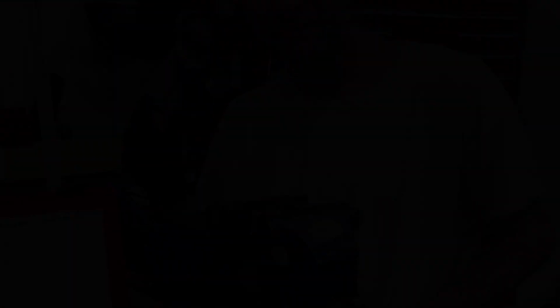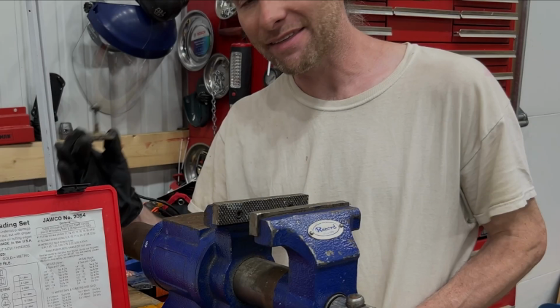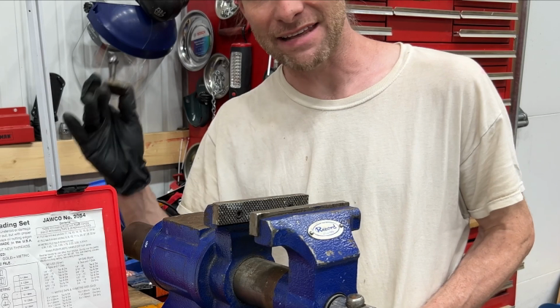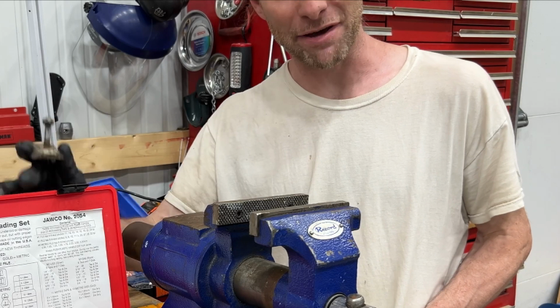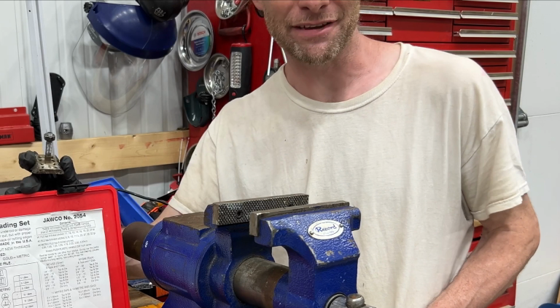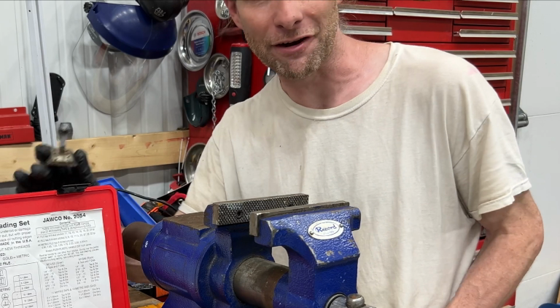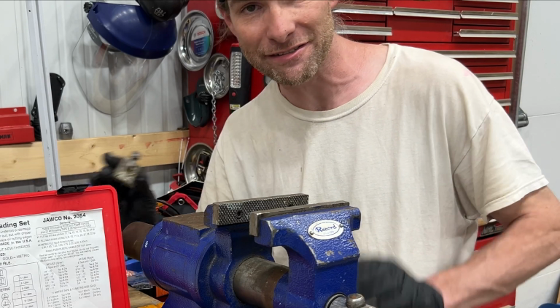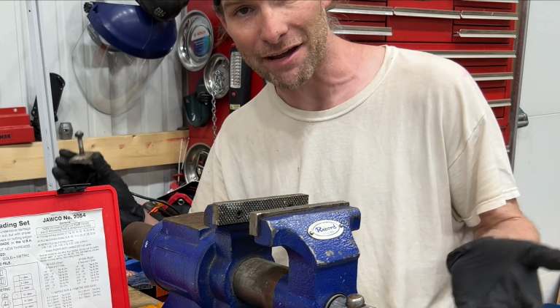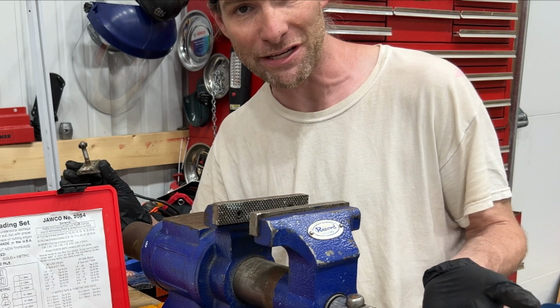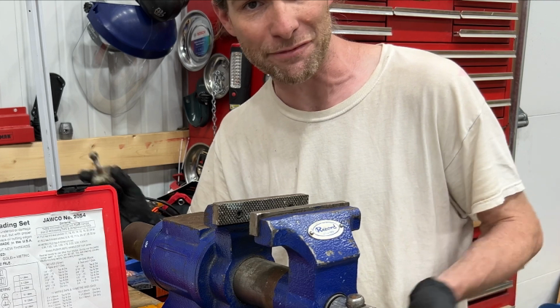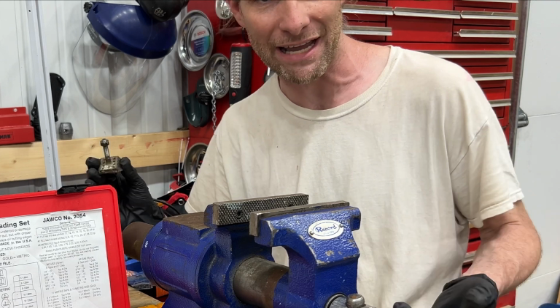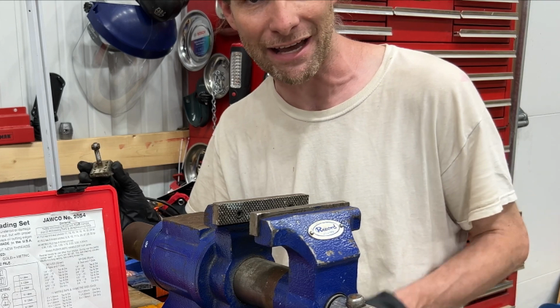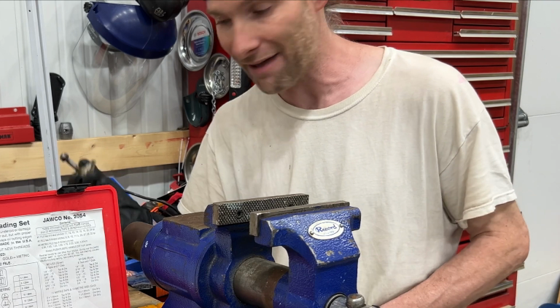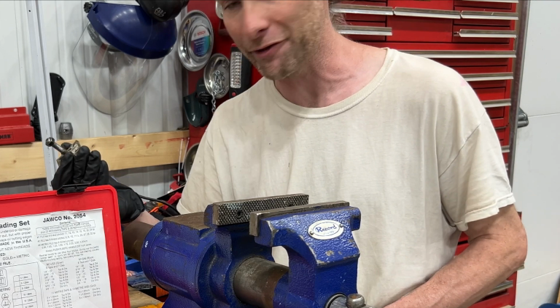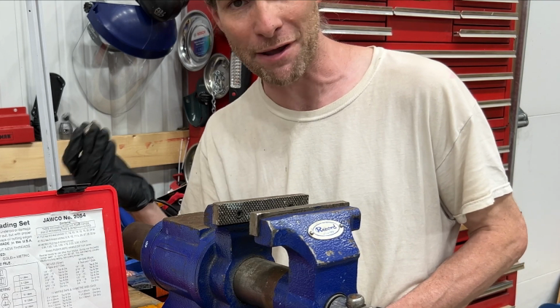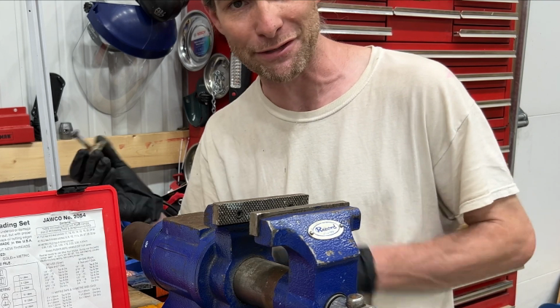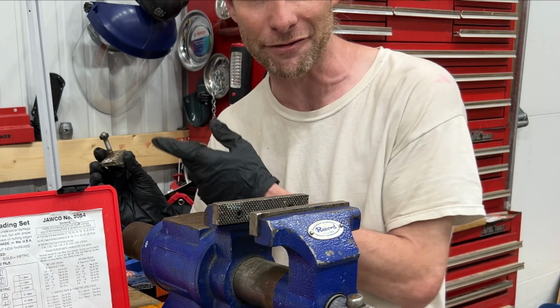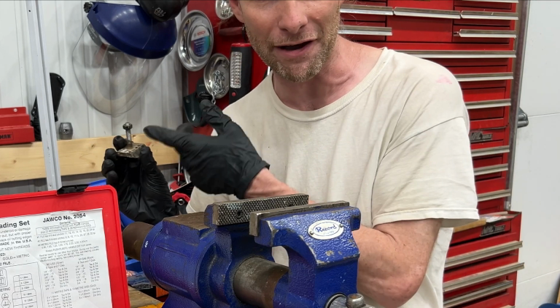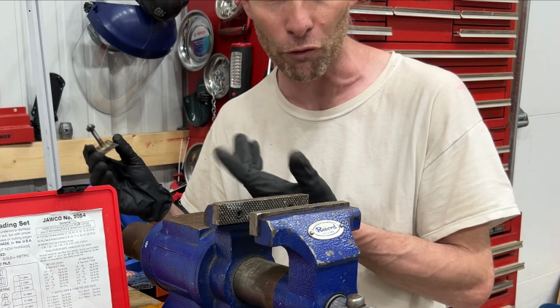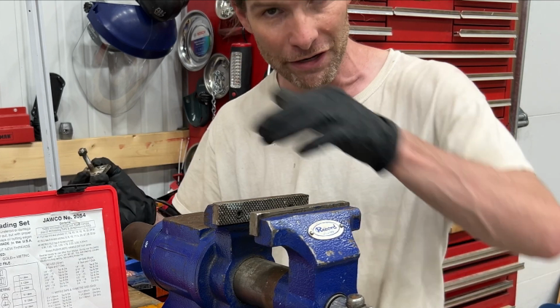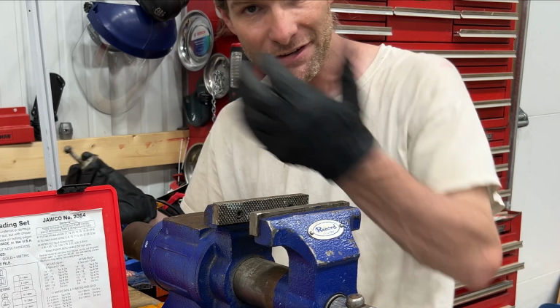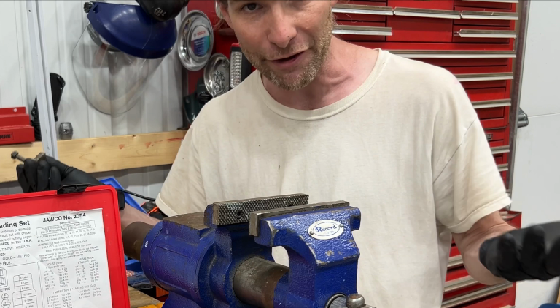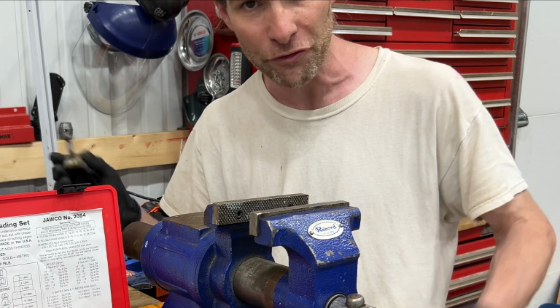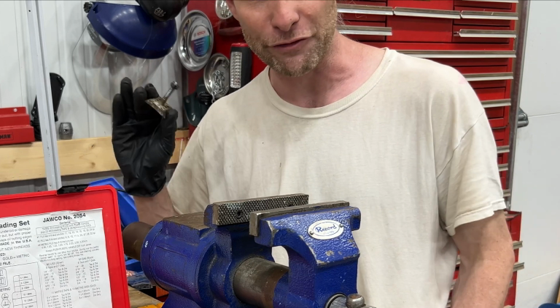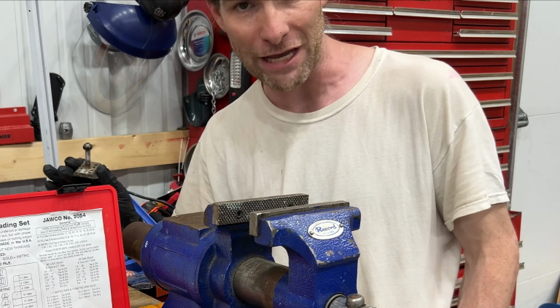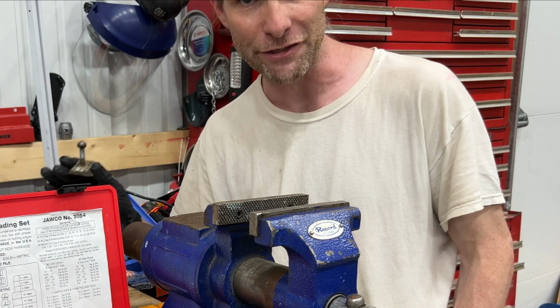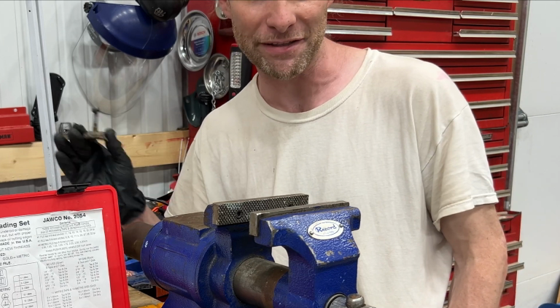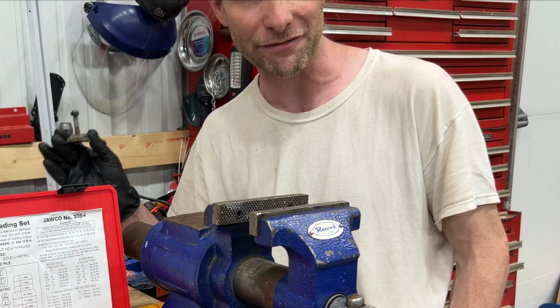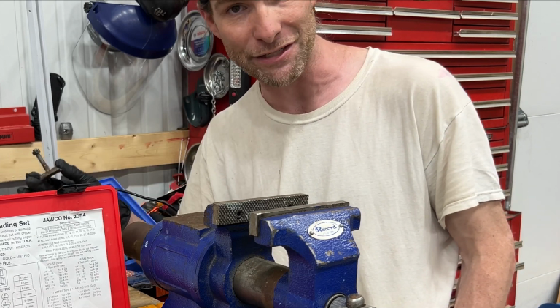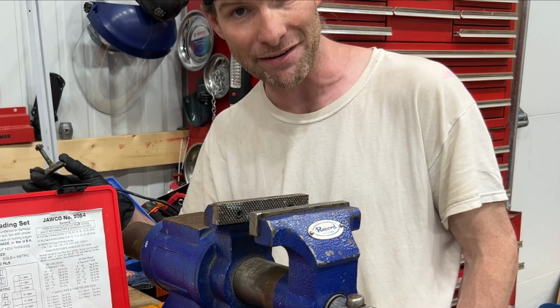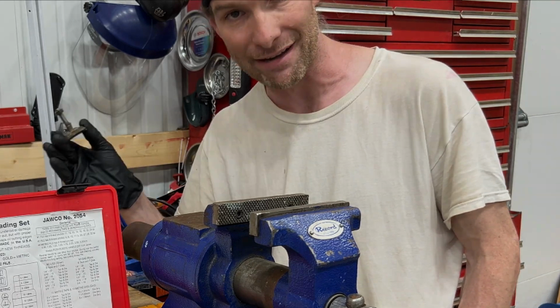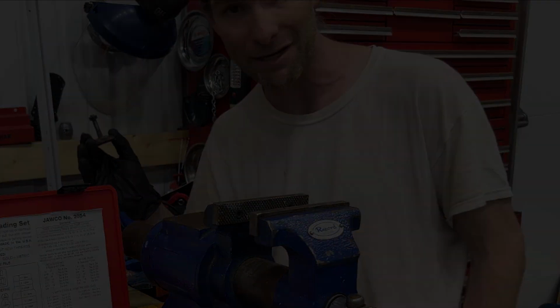I think this is a definite must-have in your garage. It has gotten me out of so many jams, I can't even count. Having the ability to repair damaged threads on nuts, bolts, or even inside holes is a total game changer and can be the difference of getting the job done and not getting the job done.